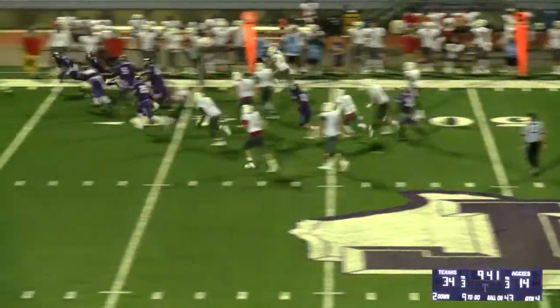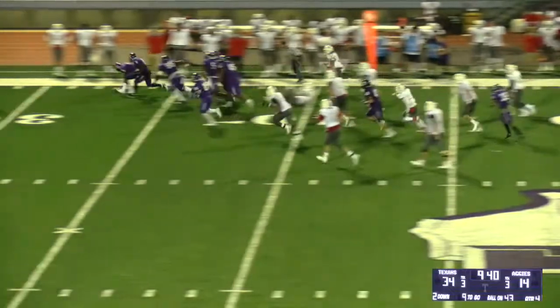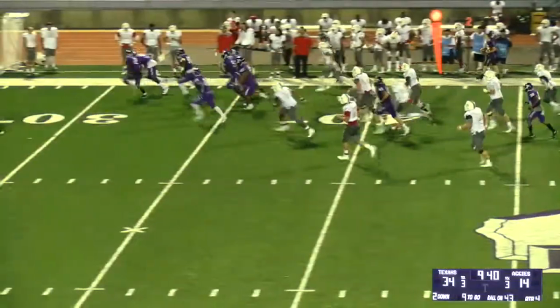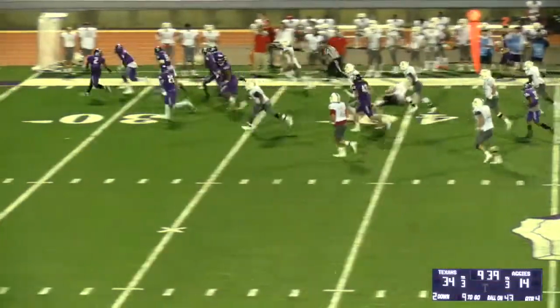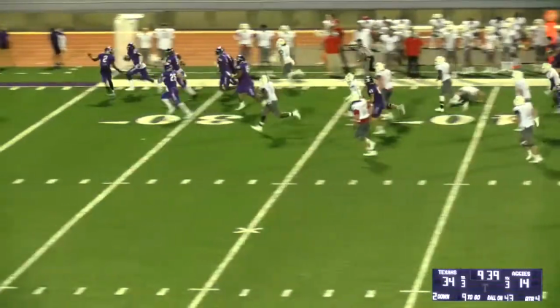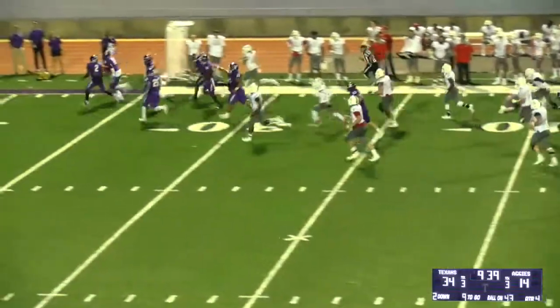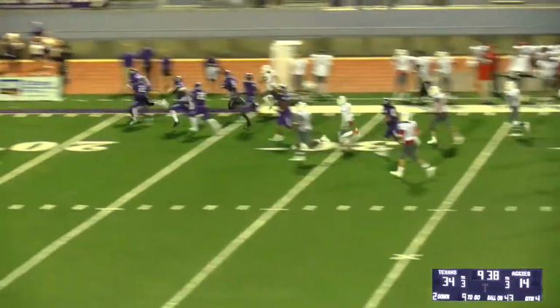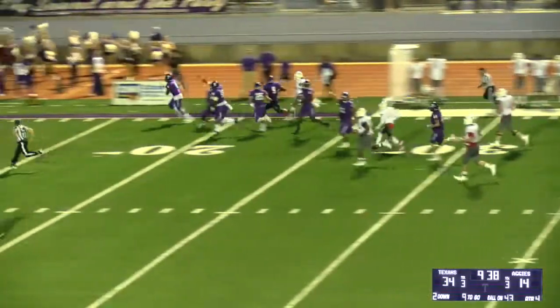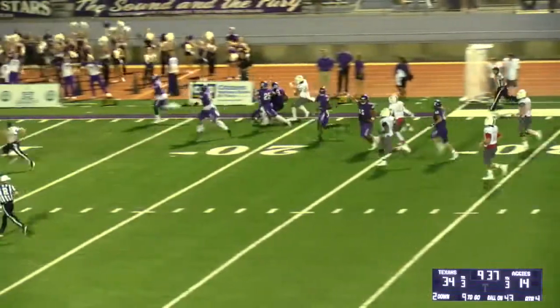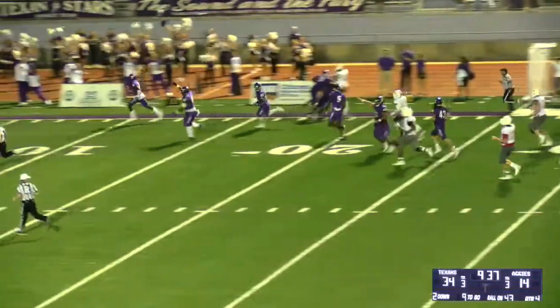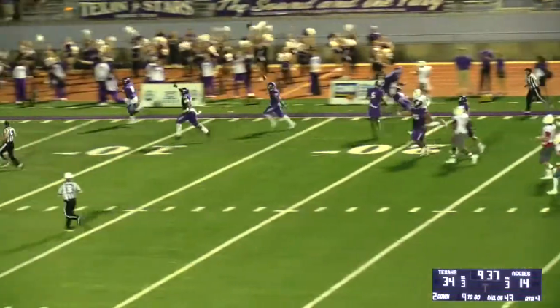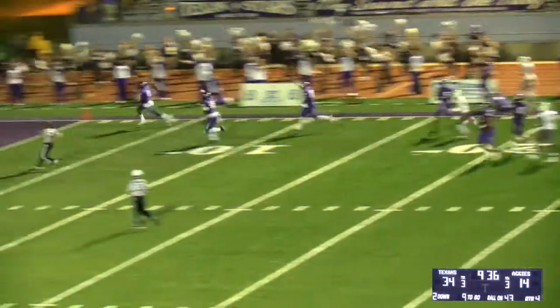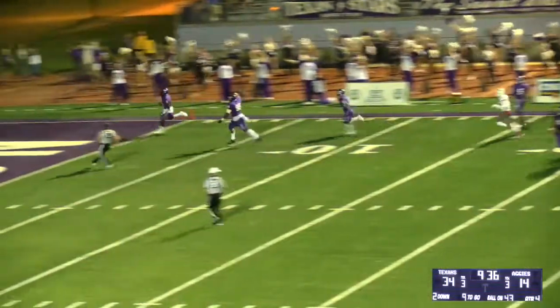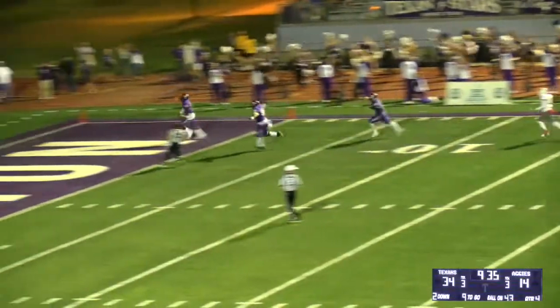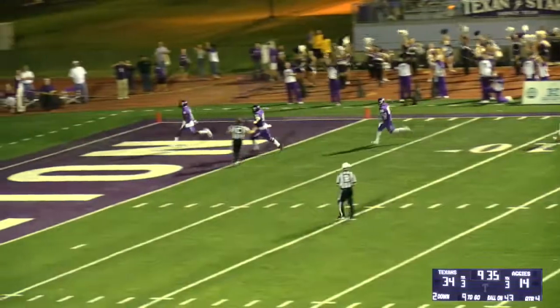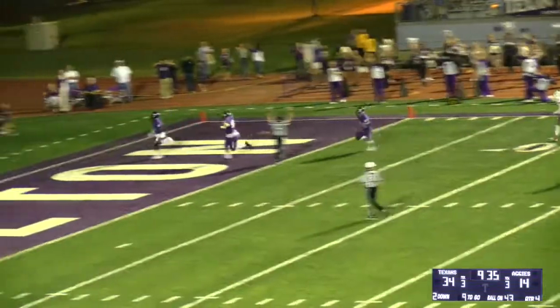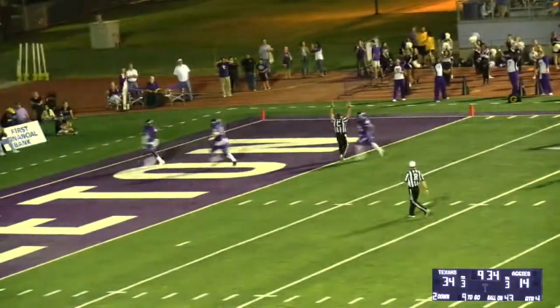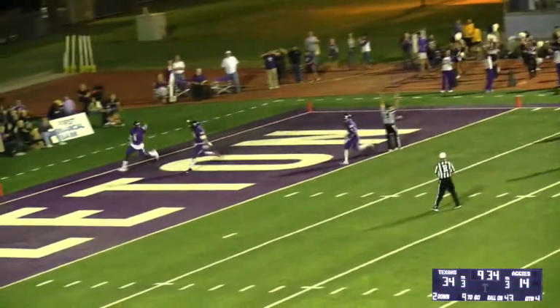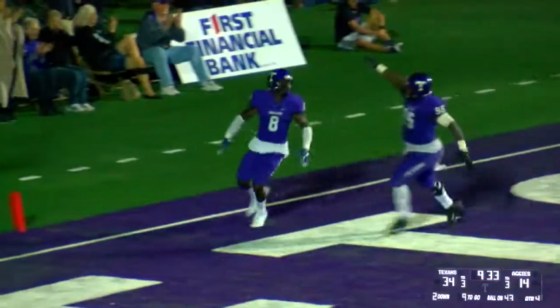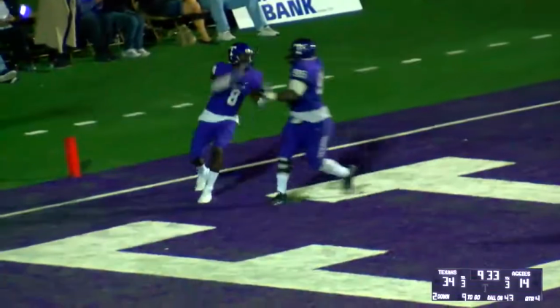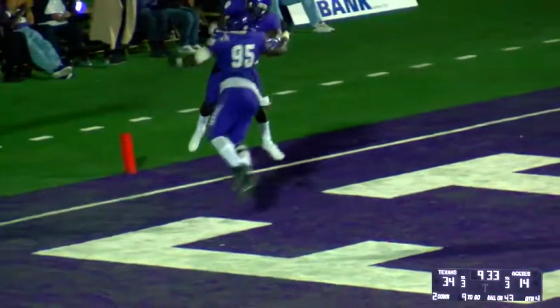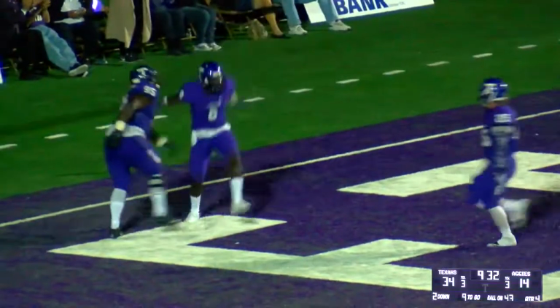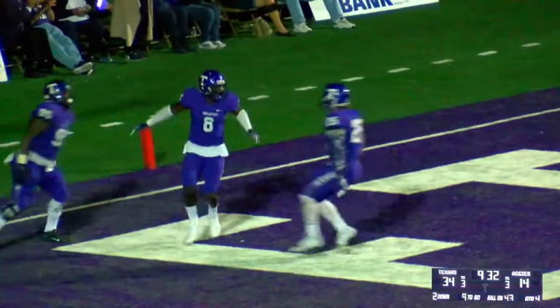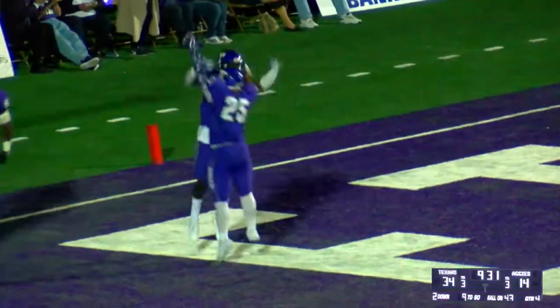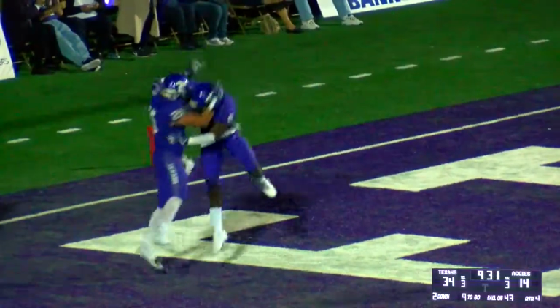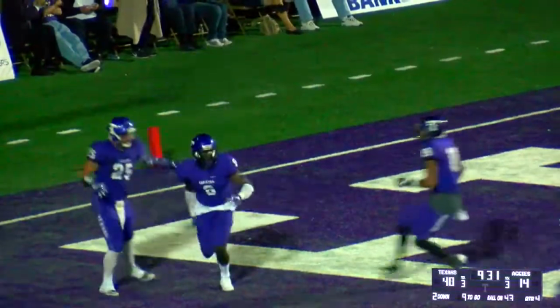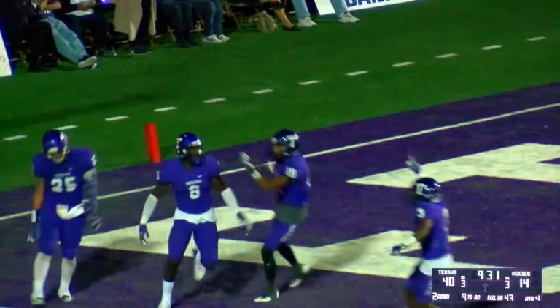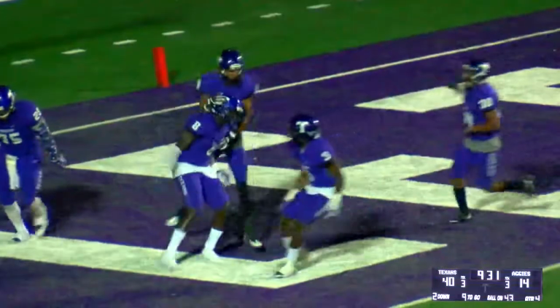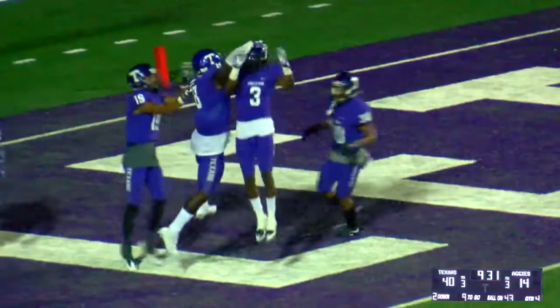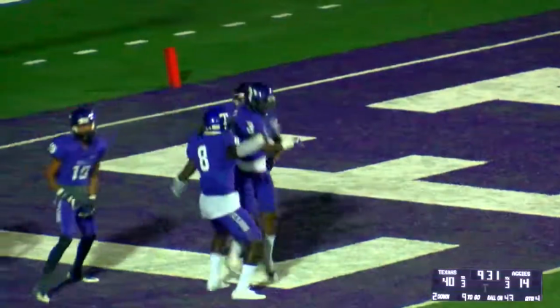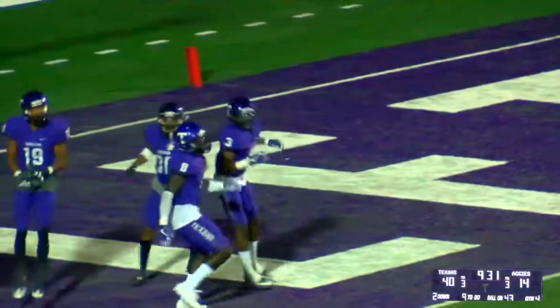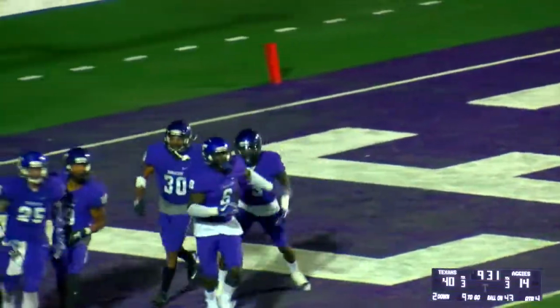Ball's on the ground and the Texans are going to scoop — and they may score here. He didn't want to see the points, but he likes seeing those purple score. Scooping and scoring for the Texans.